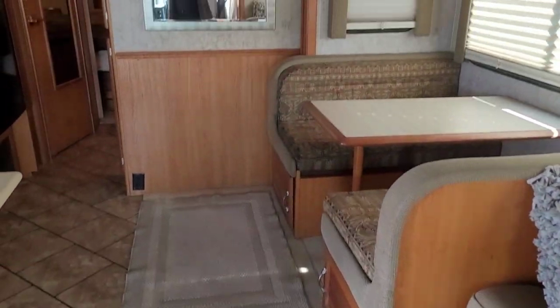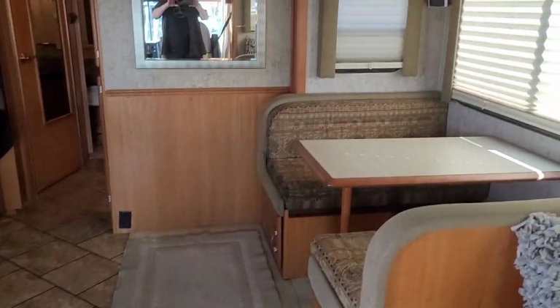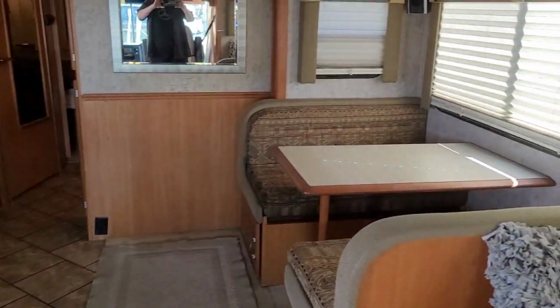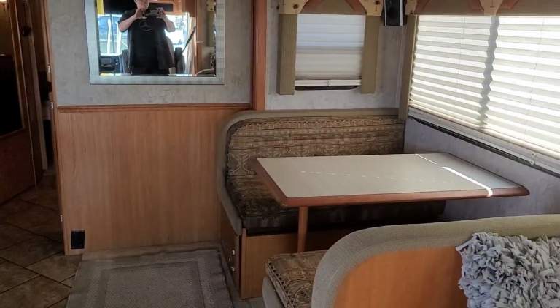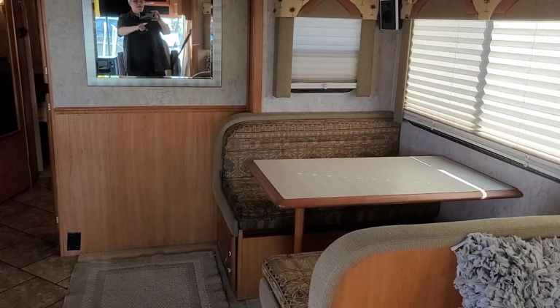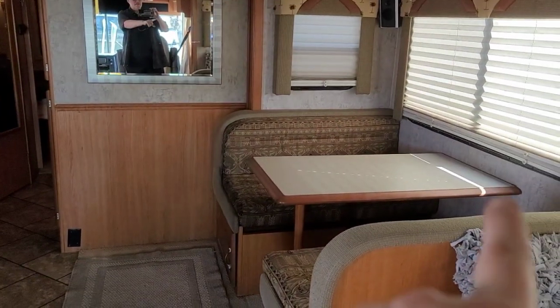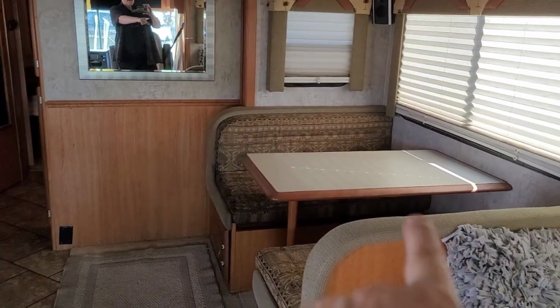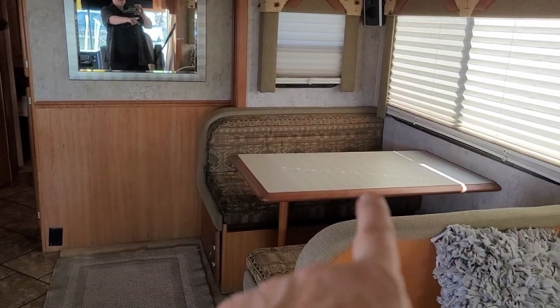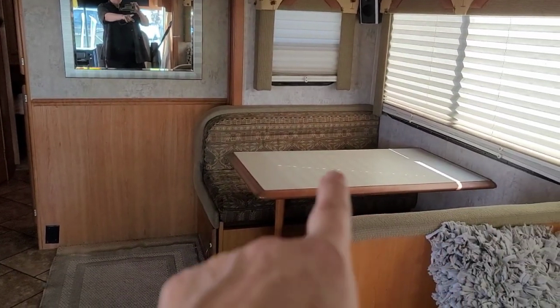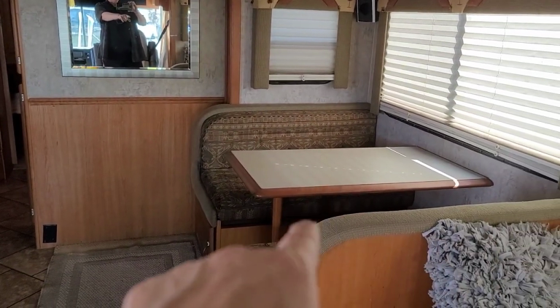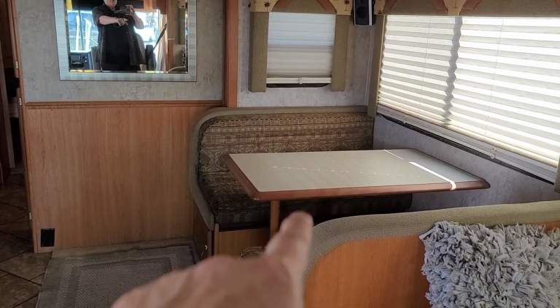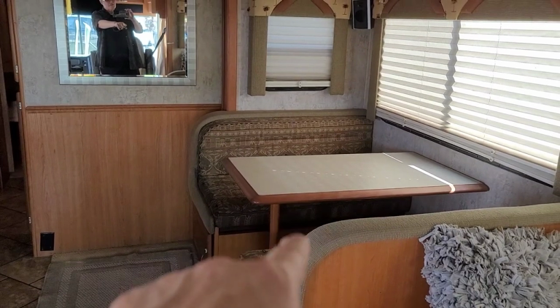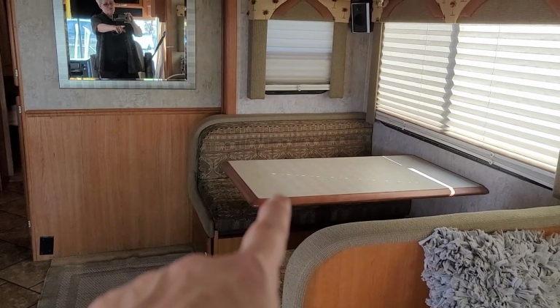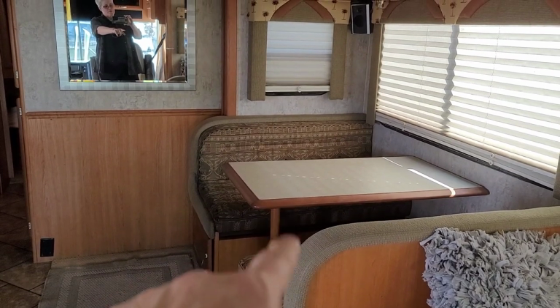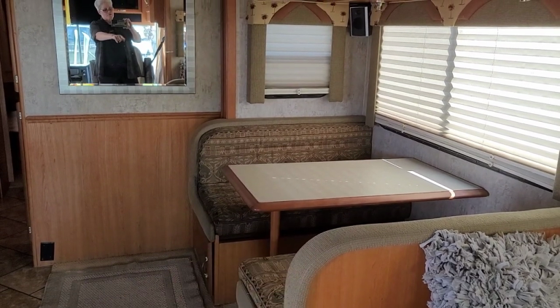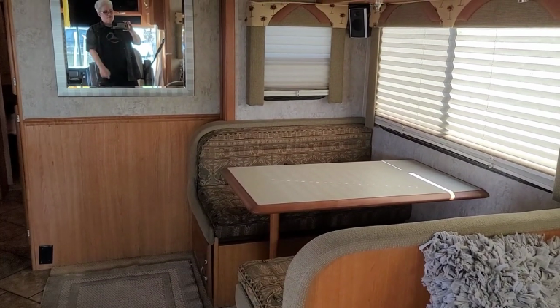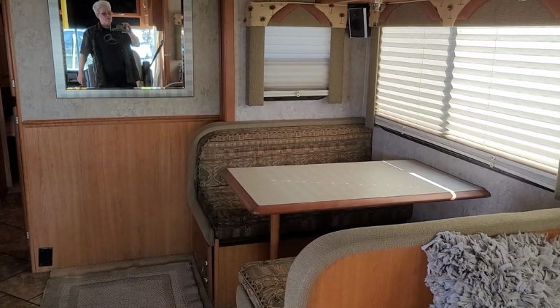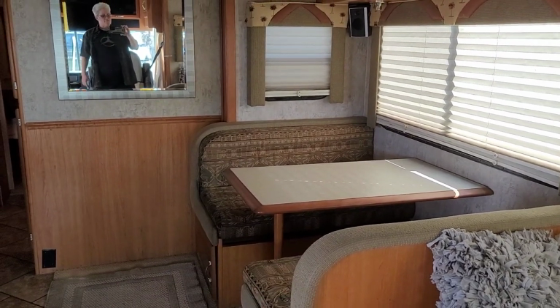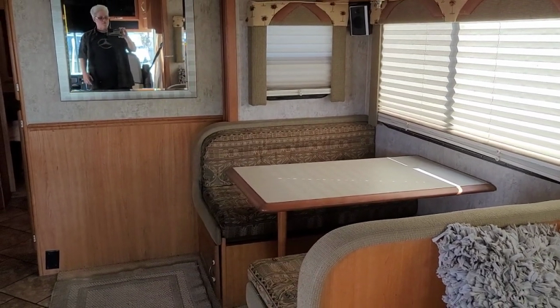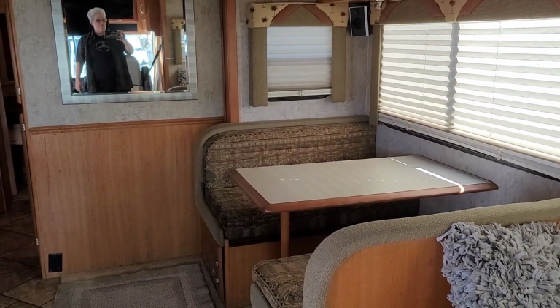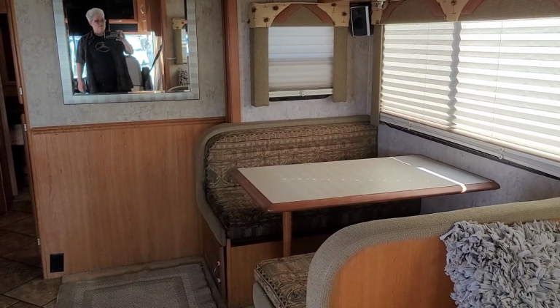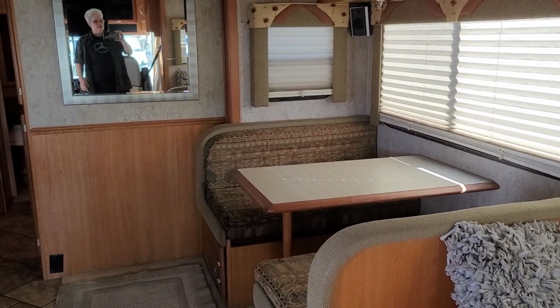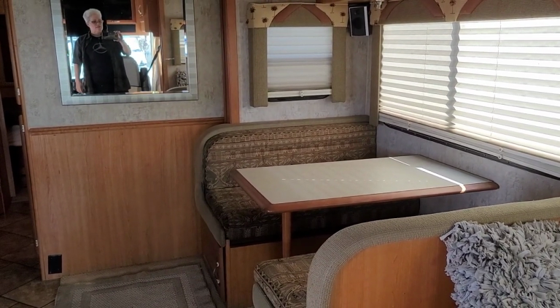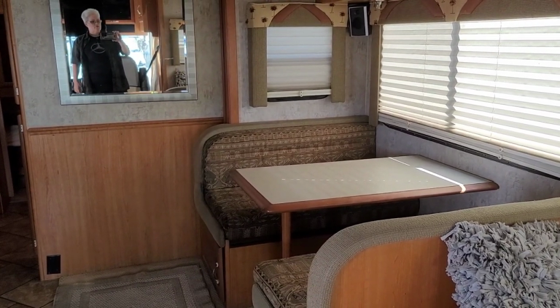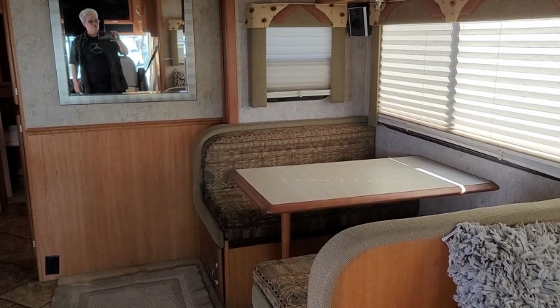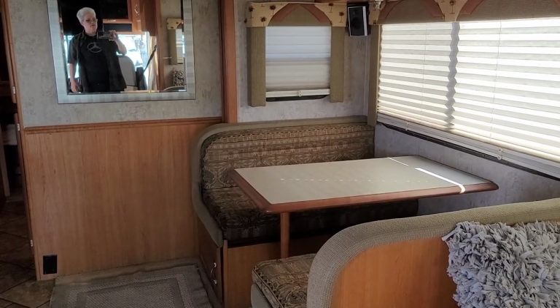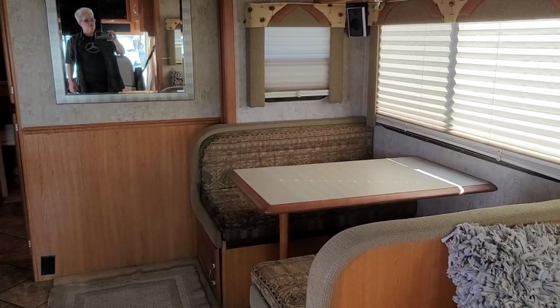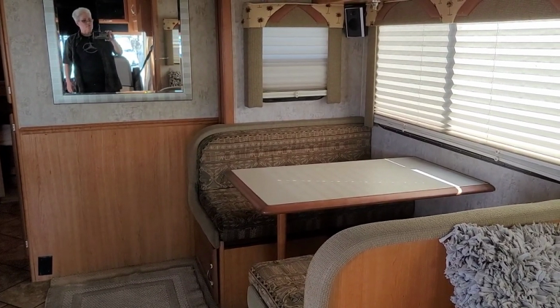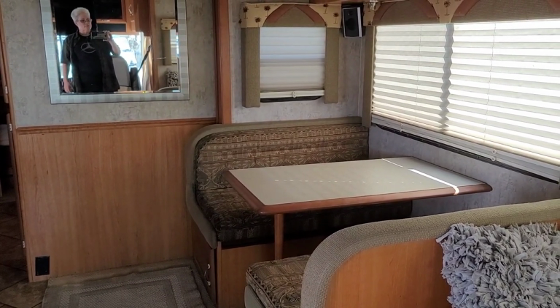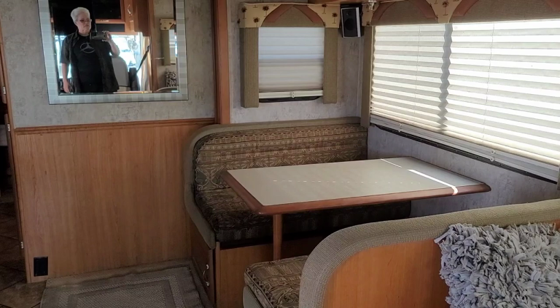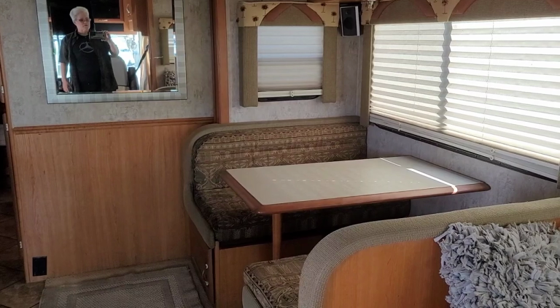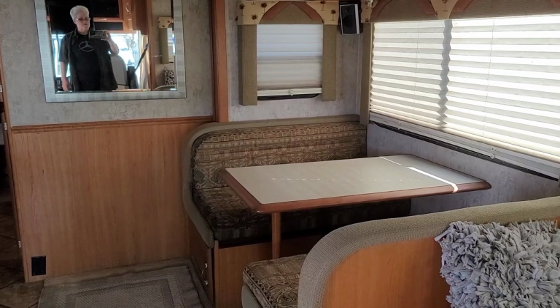Here we have our dining table. This folds down into a bed too, but it would have to be for kids — I can't see how a full-size adult would be able to sleep on this.